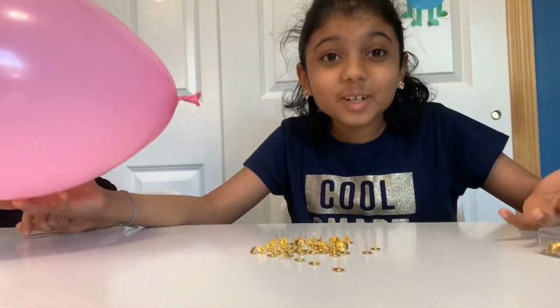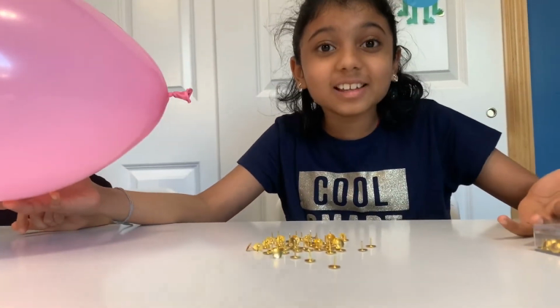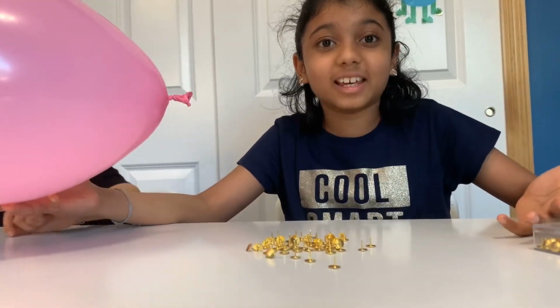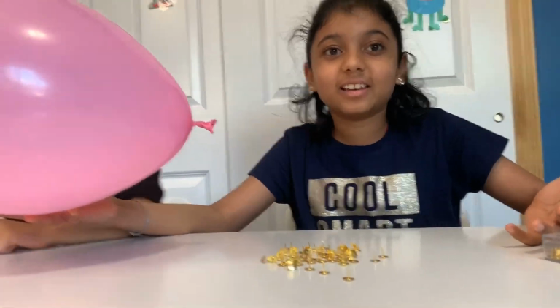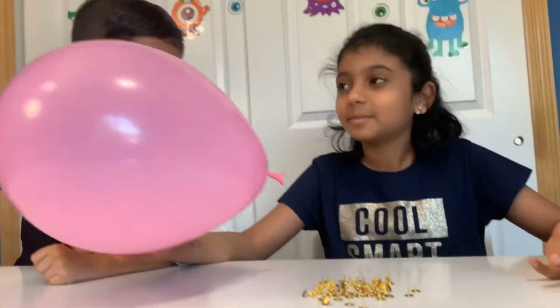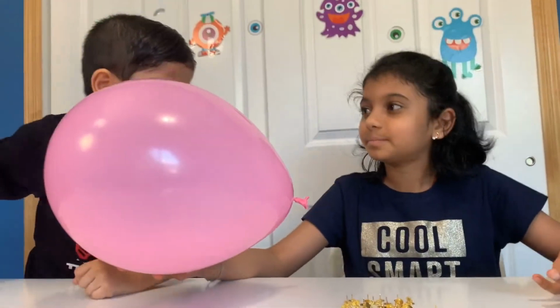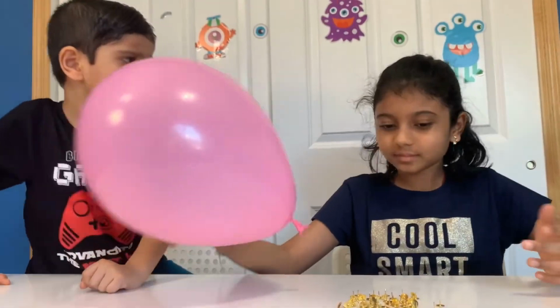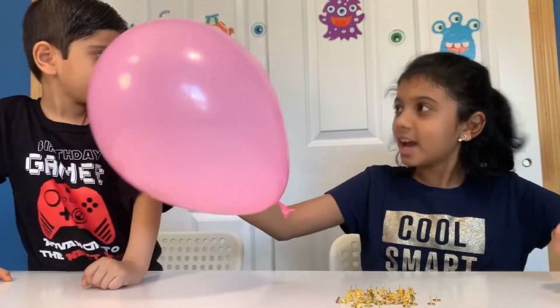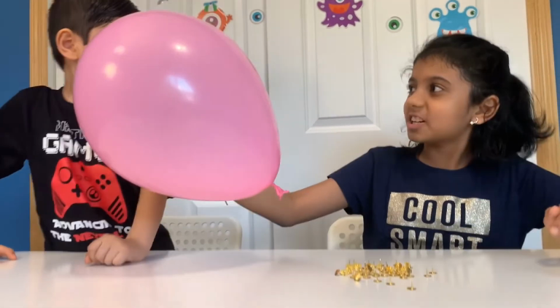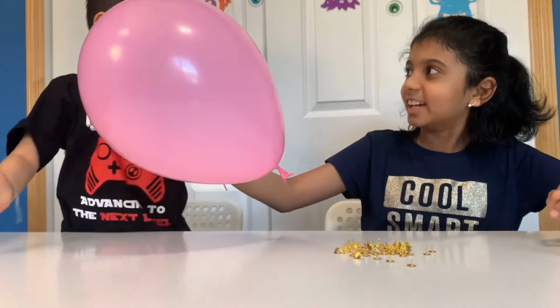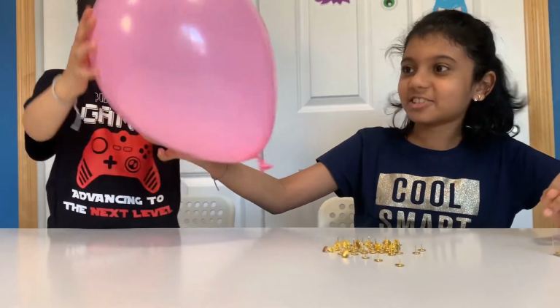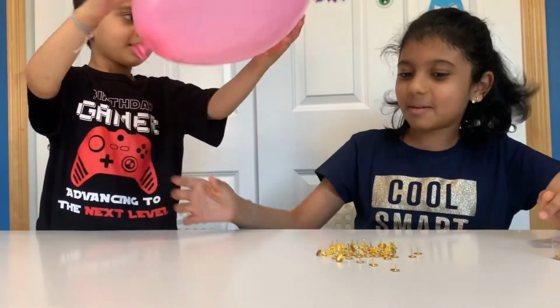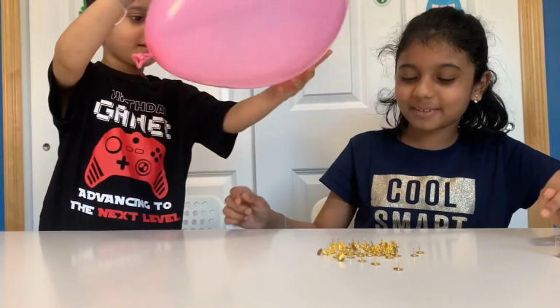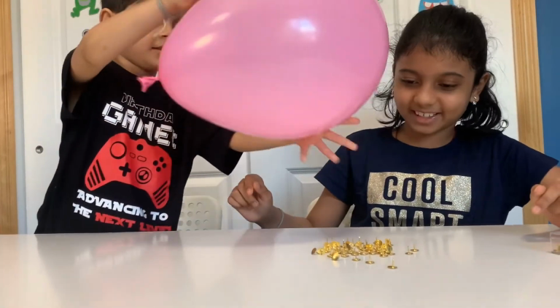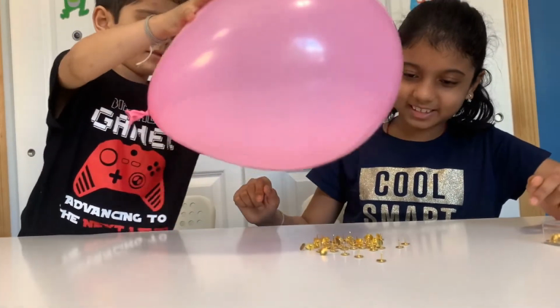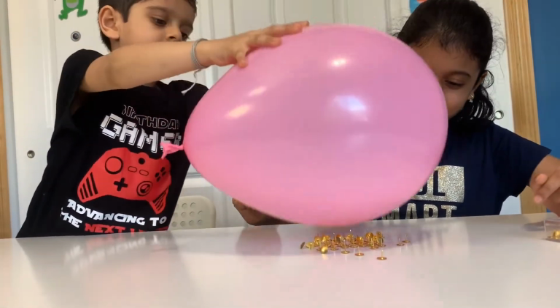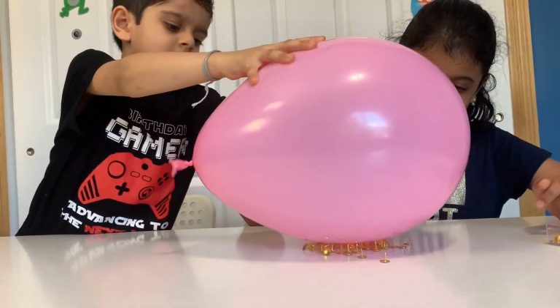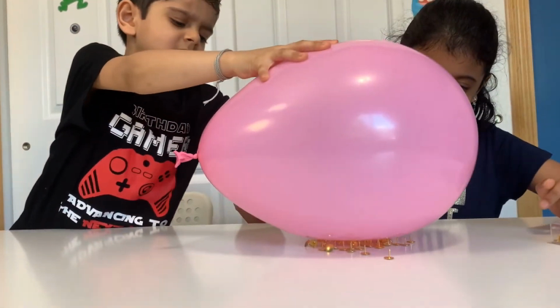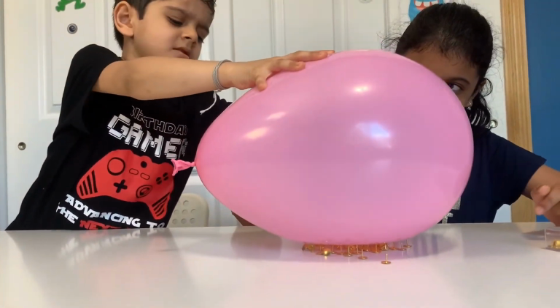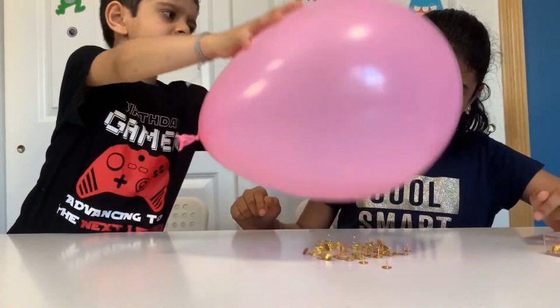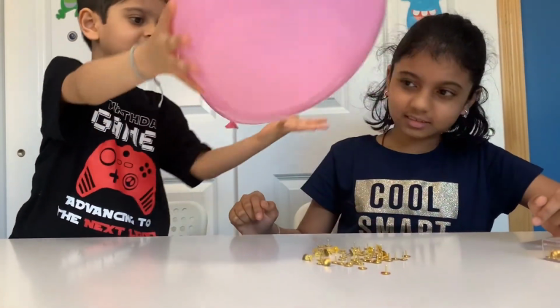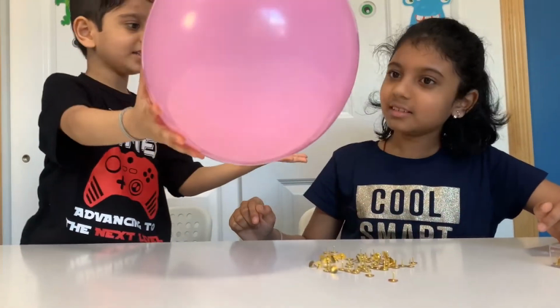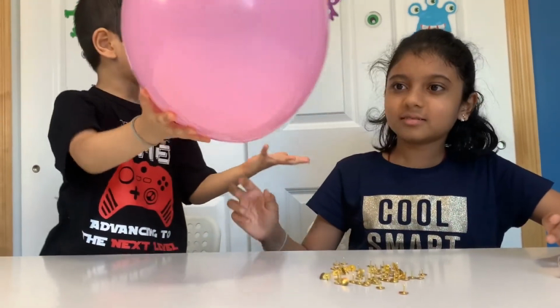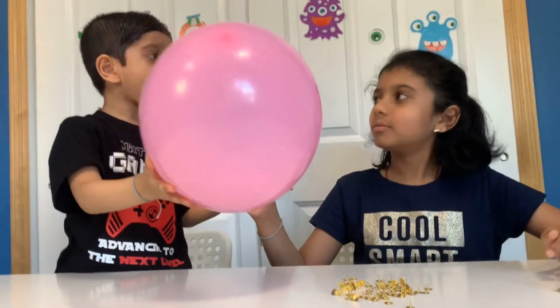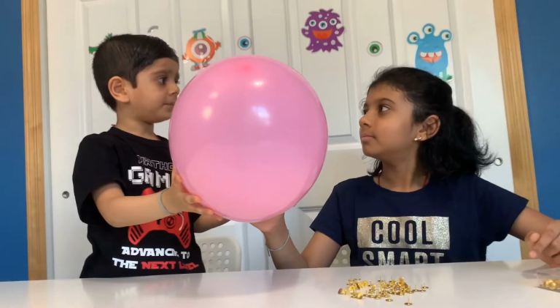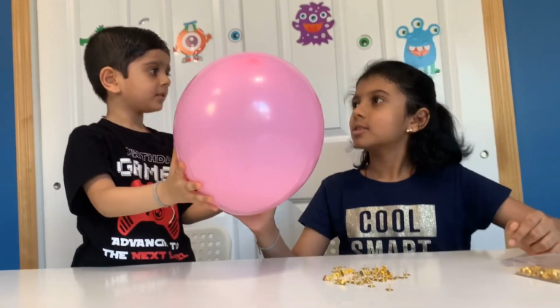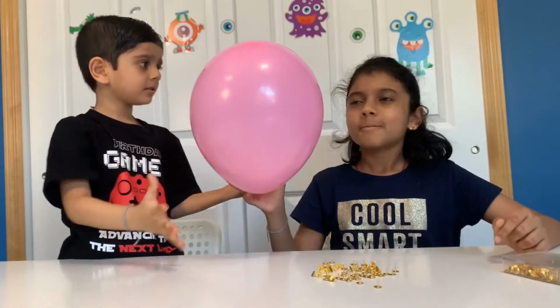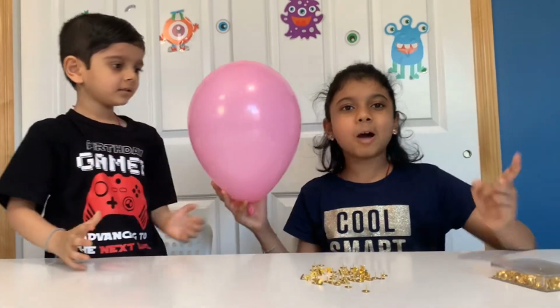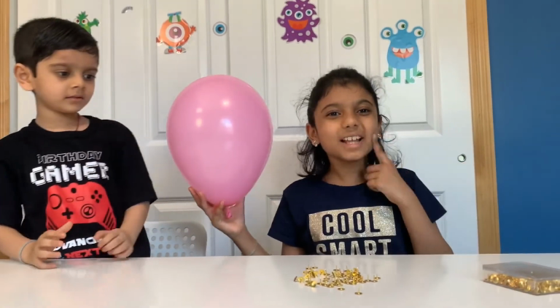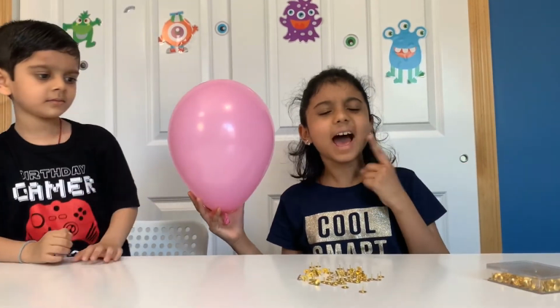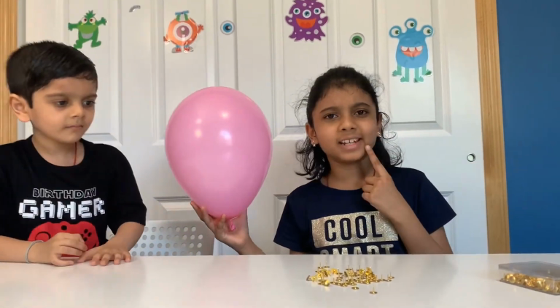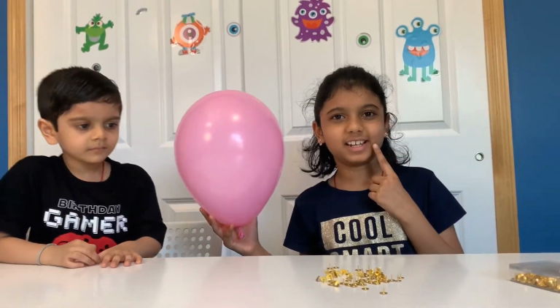Really! Wait, can I try? Yeah, you try! It's actually not popping! It doesn't even pop! Hmm, what's happening here?